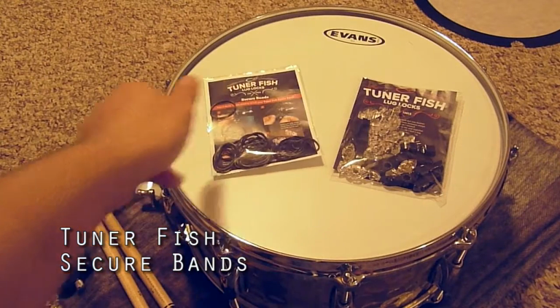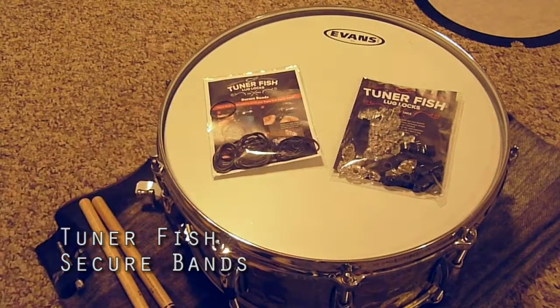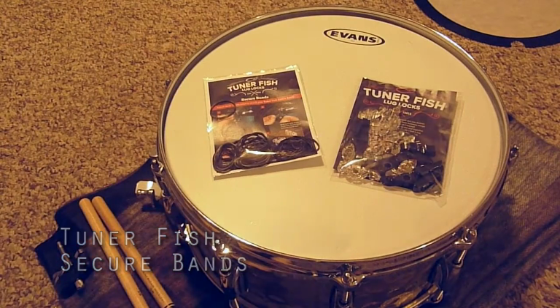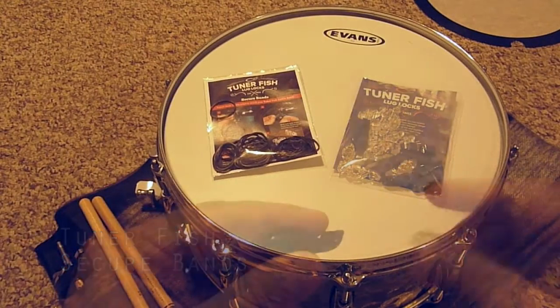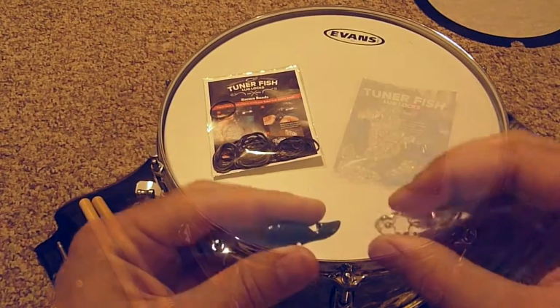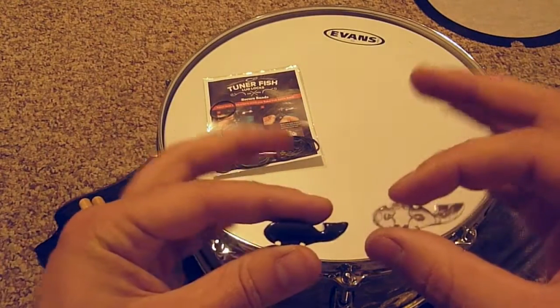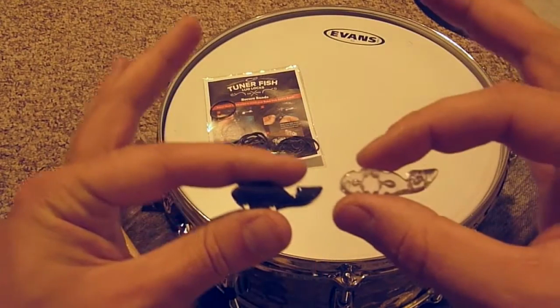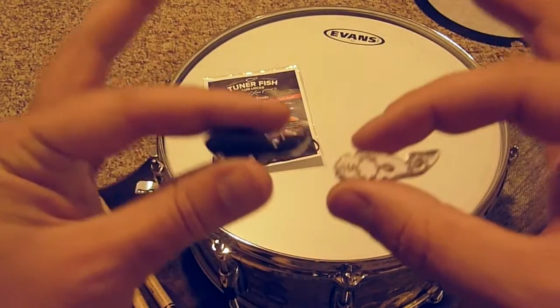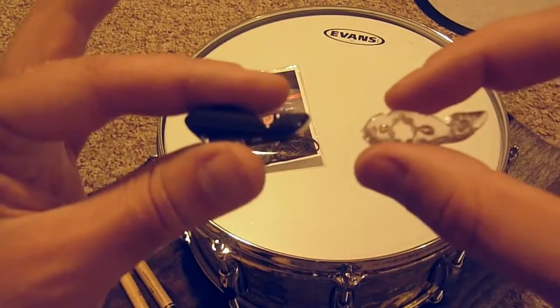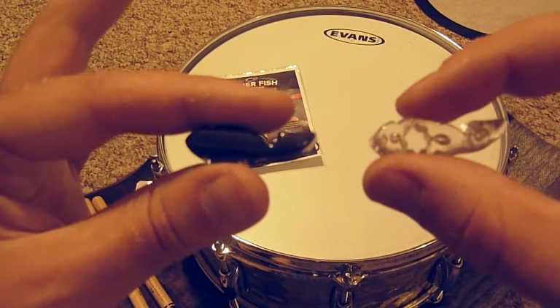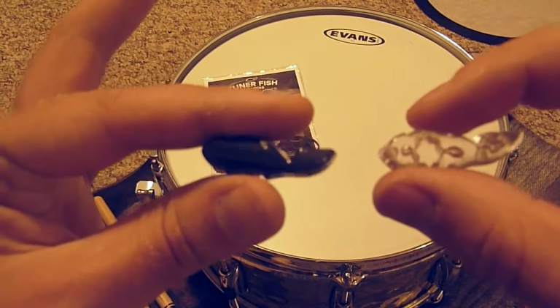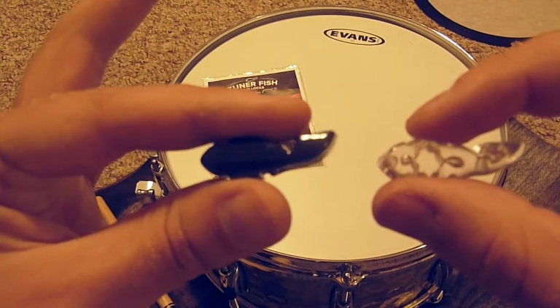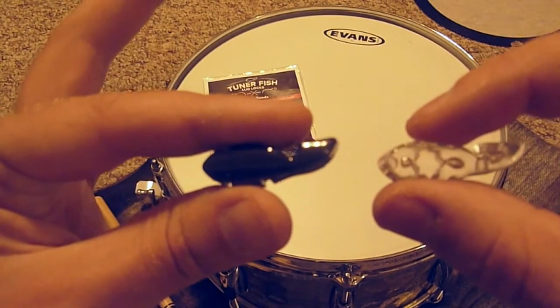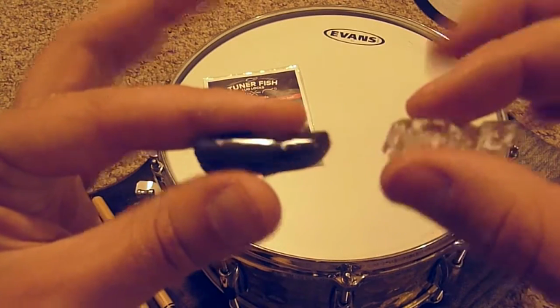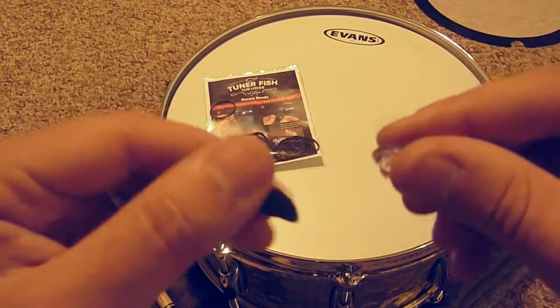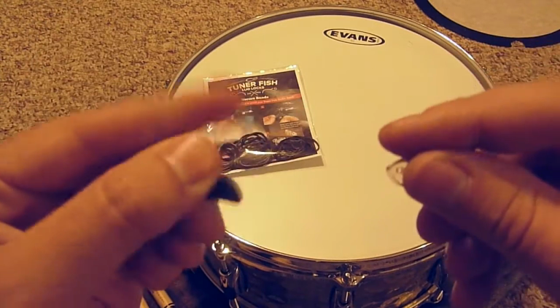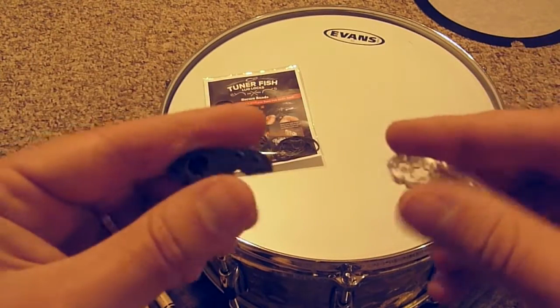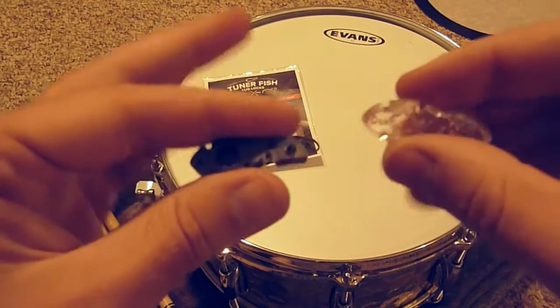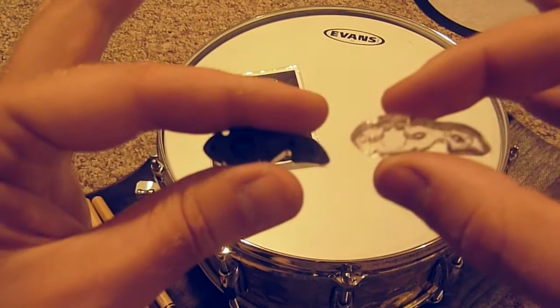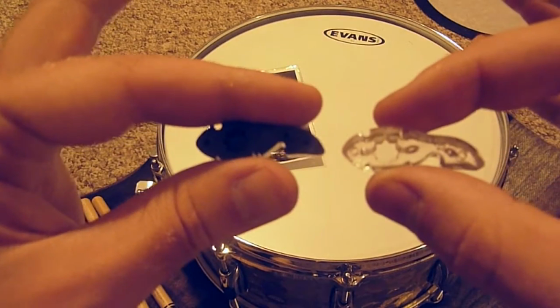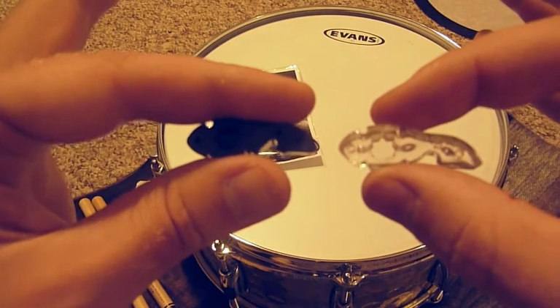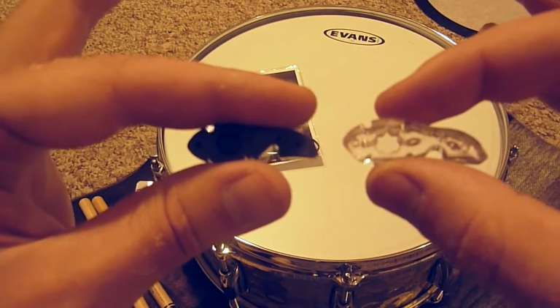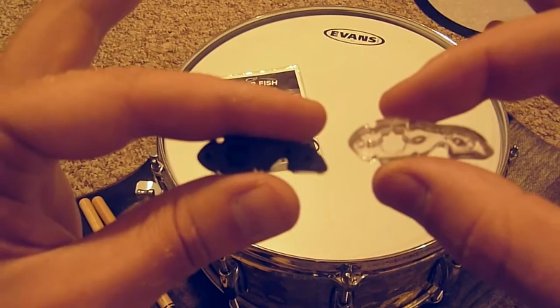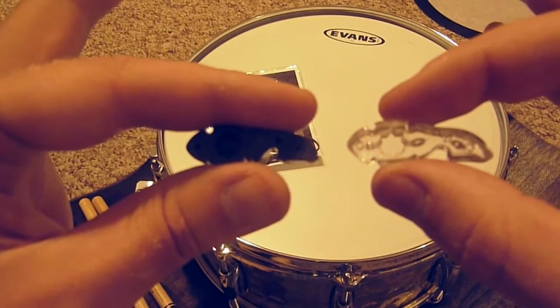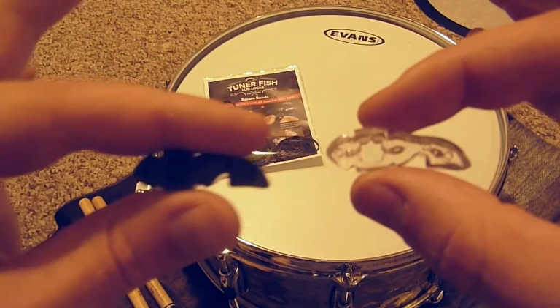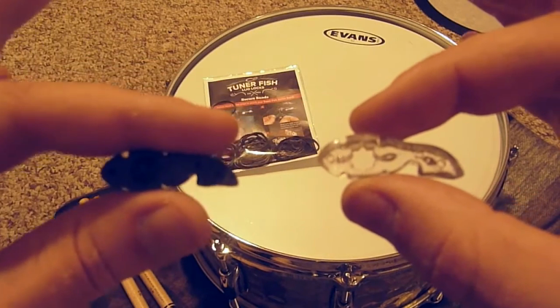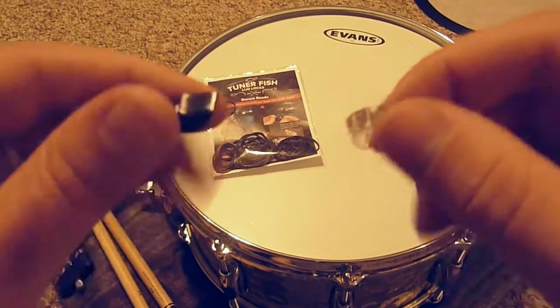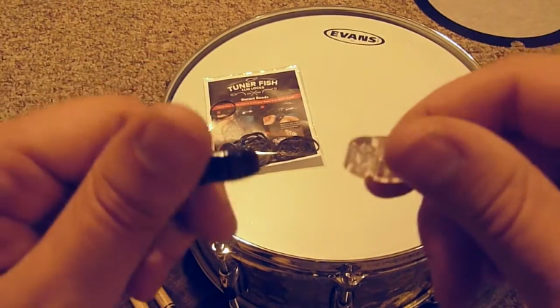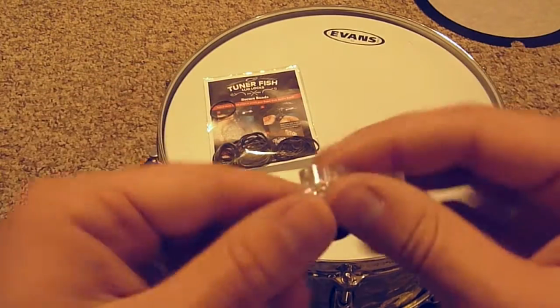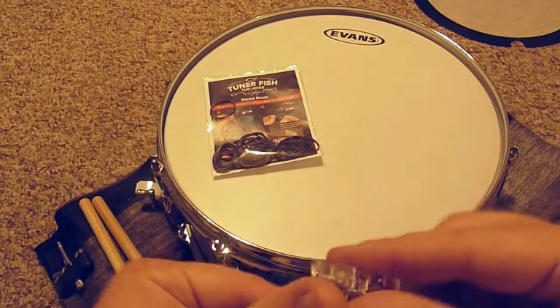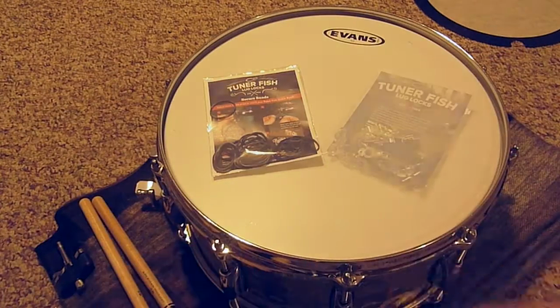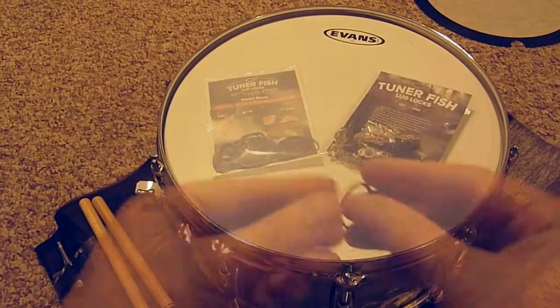You can see here, Tunerfish are shaped to hug the rim with the tail portion, keeping the tension rod from loosening without digging or scratching the hoop. The 8-sided star cutouts in the fish allow for 8th turn increments to be locked in.